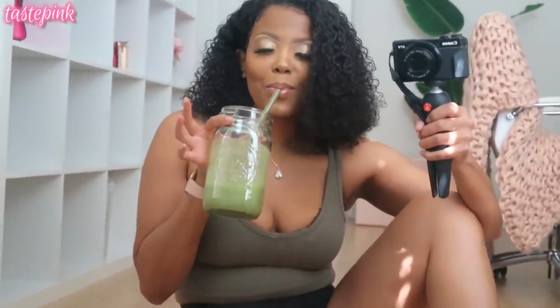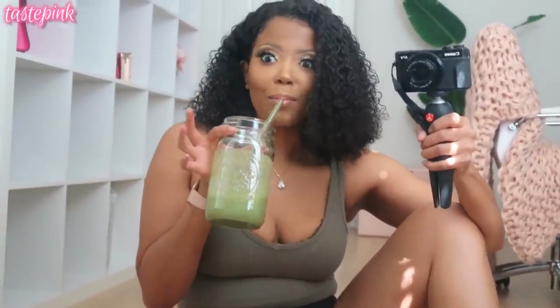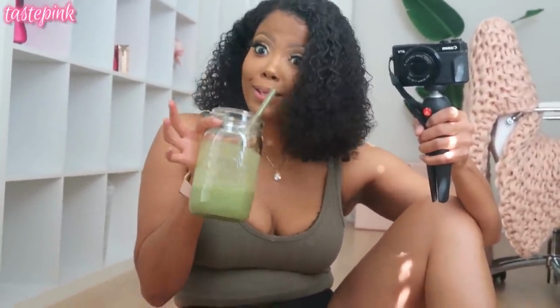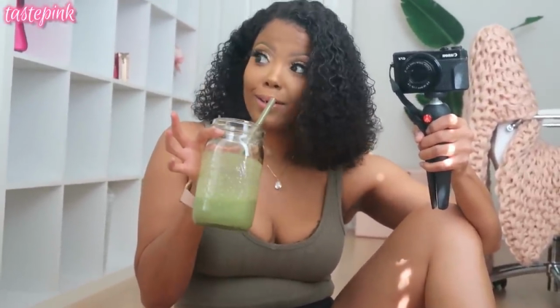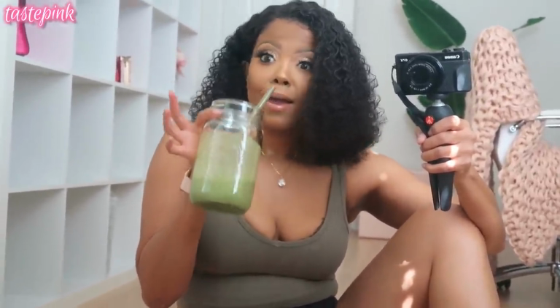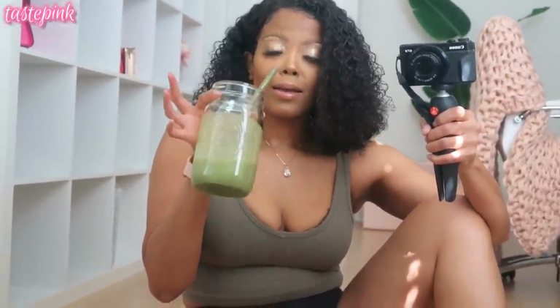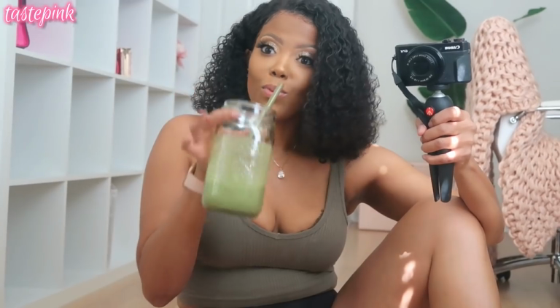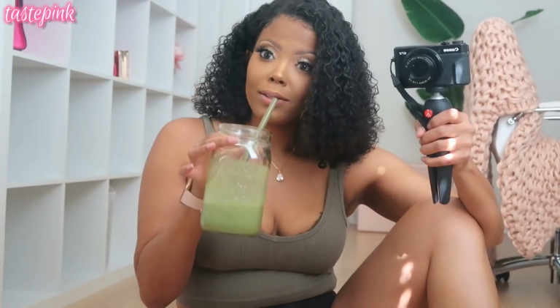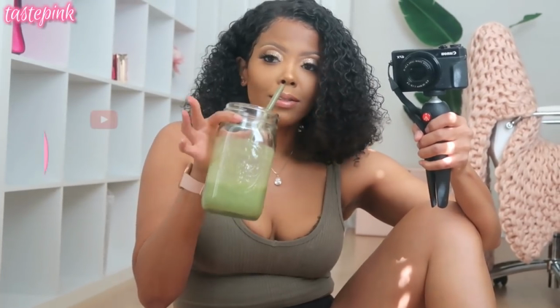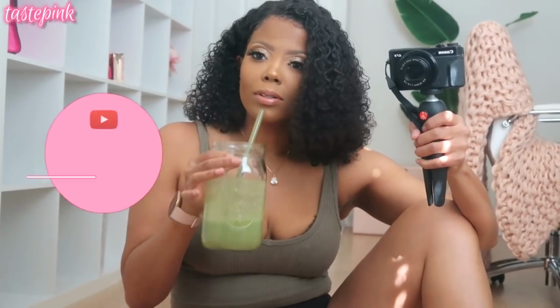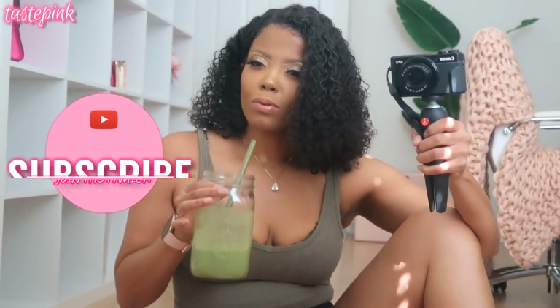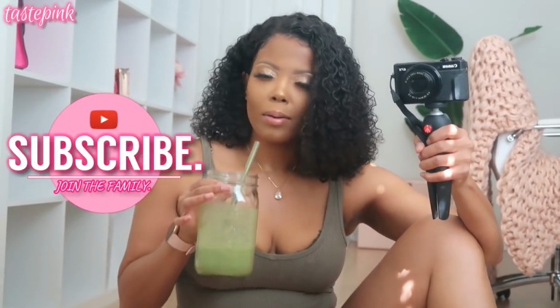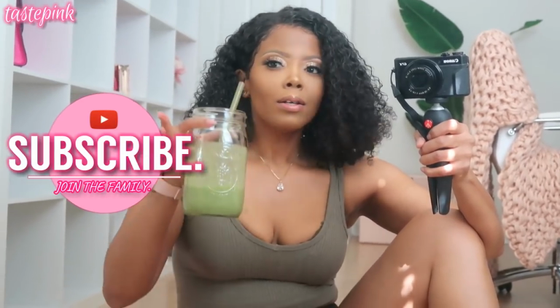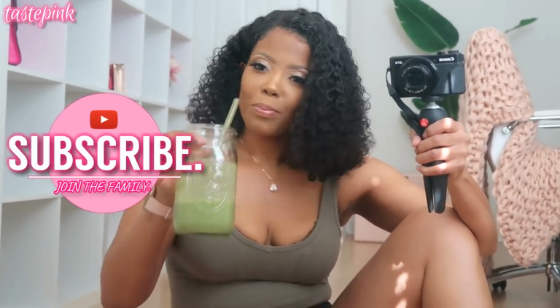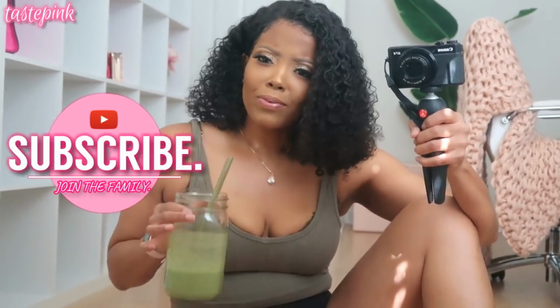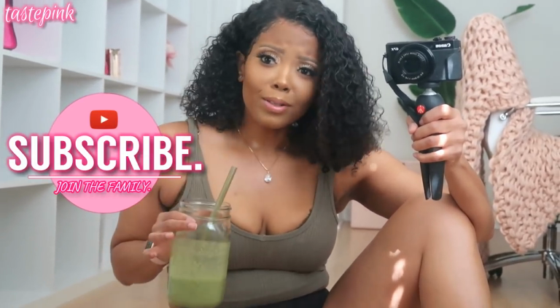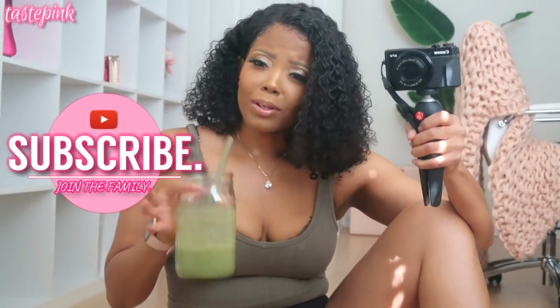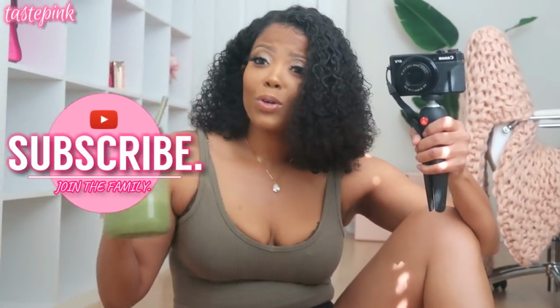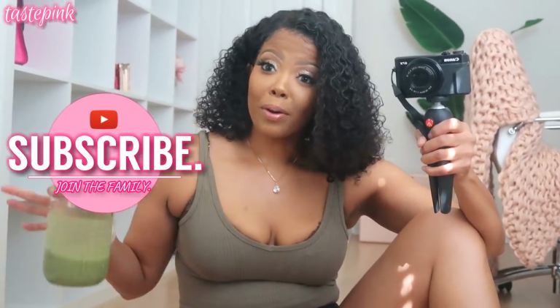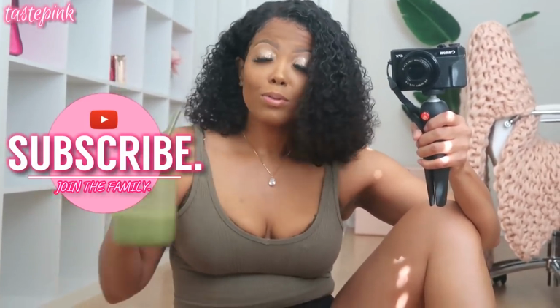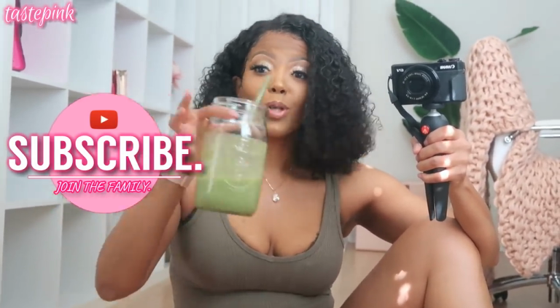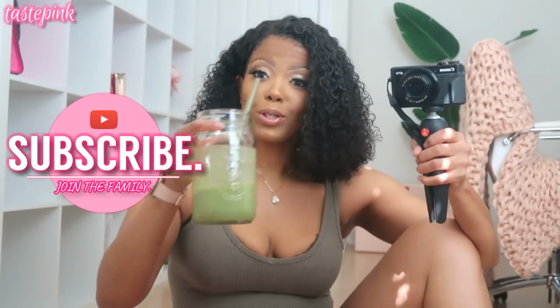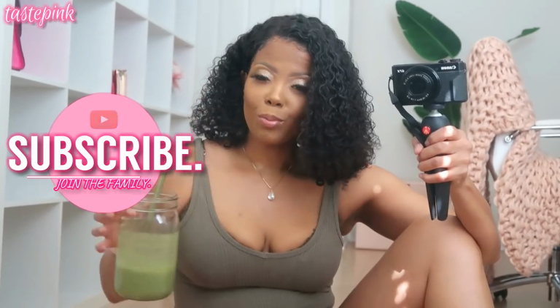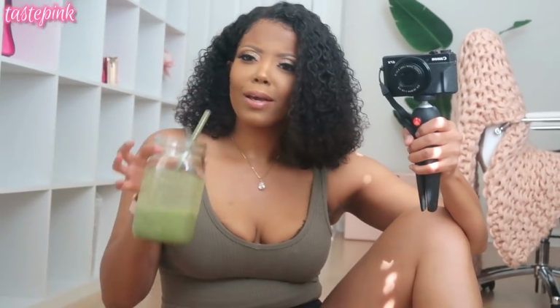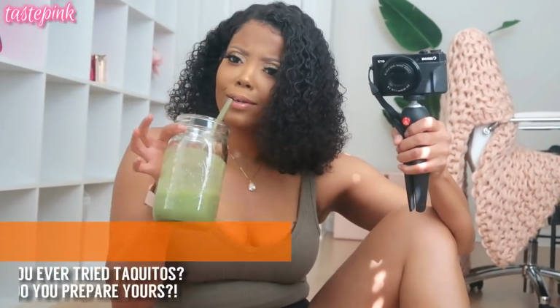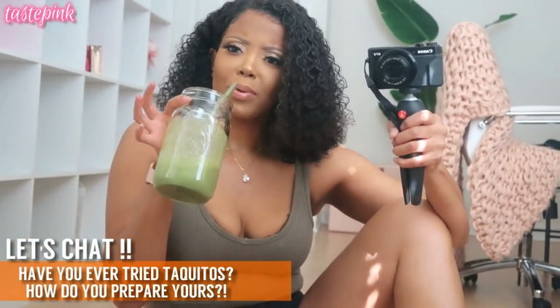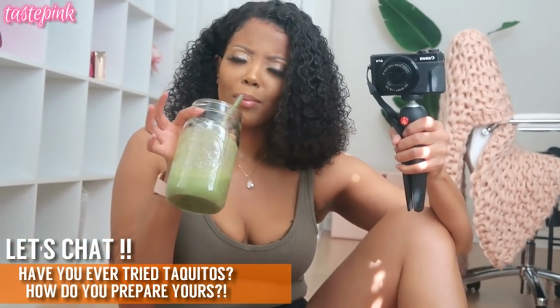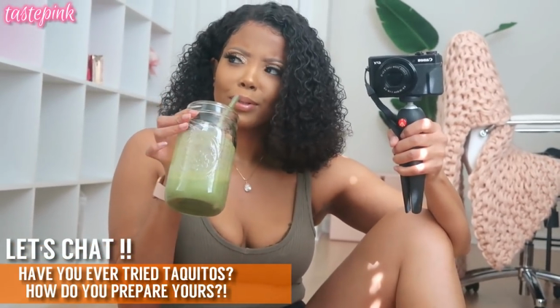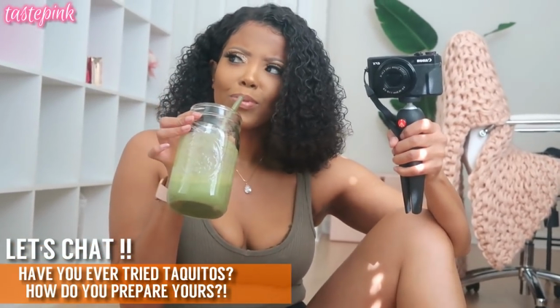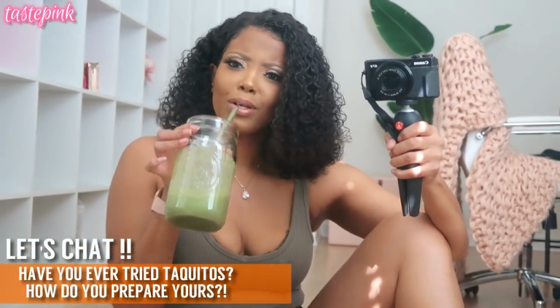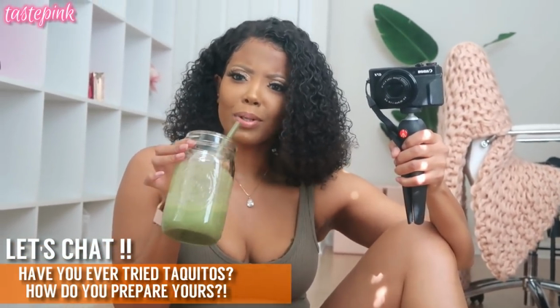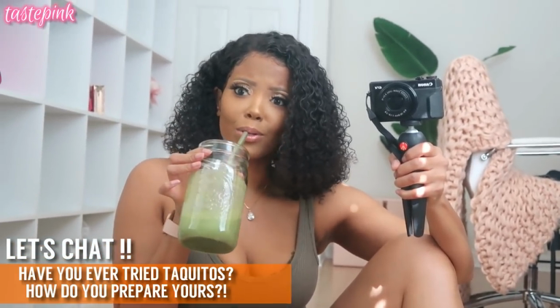But I'm excited! And if you like this, definitely subscribe, turn your post notifications on, give this video a thumbs up, share it with your homeboys and your homegirls, and keep up with me in the comments. What are your thoughts about taquitos?